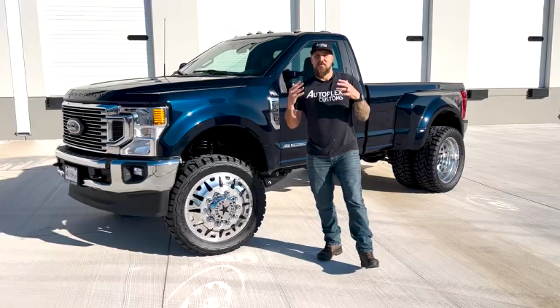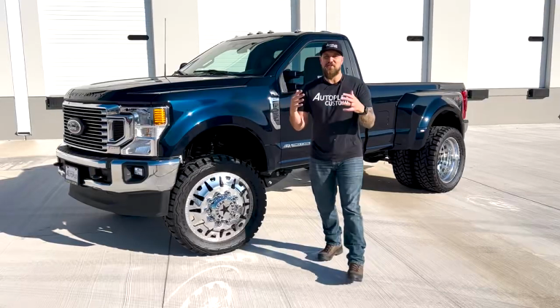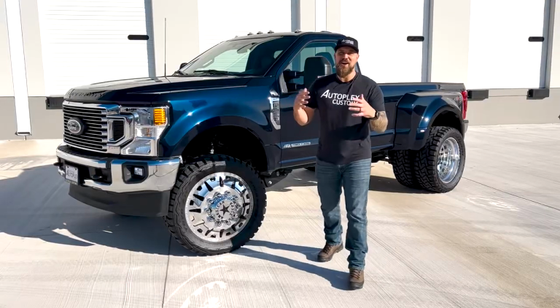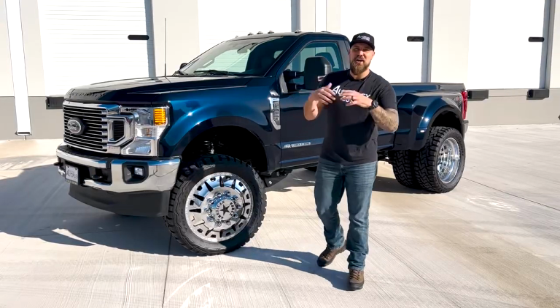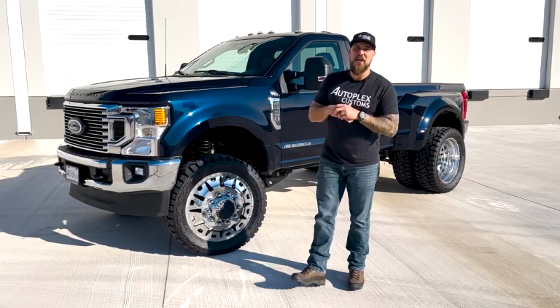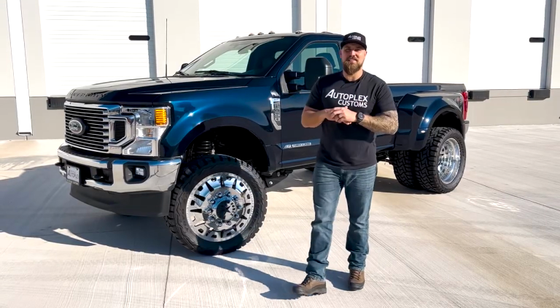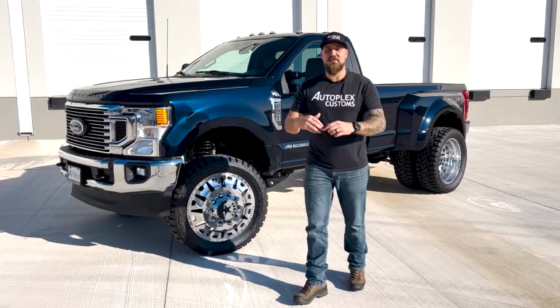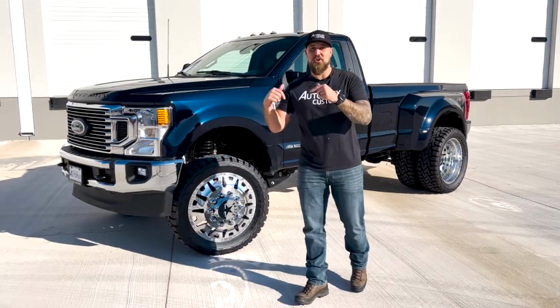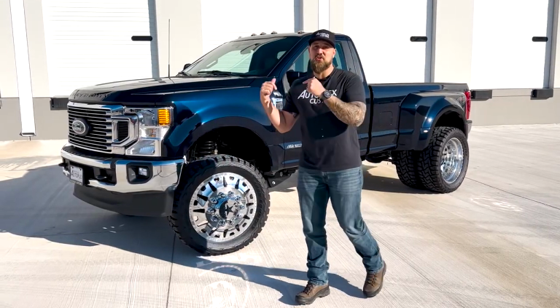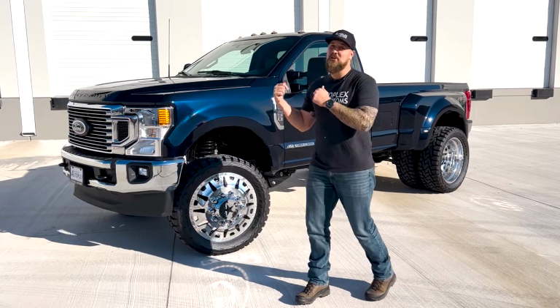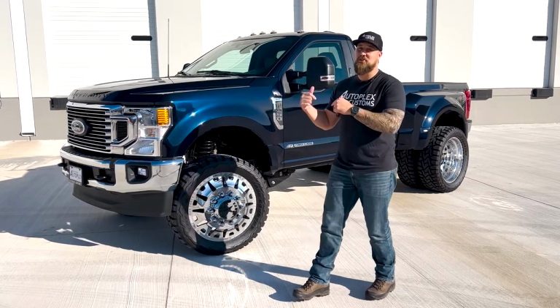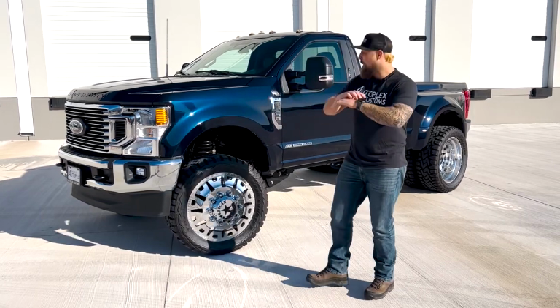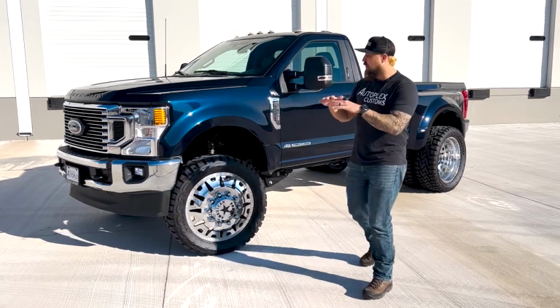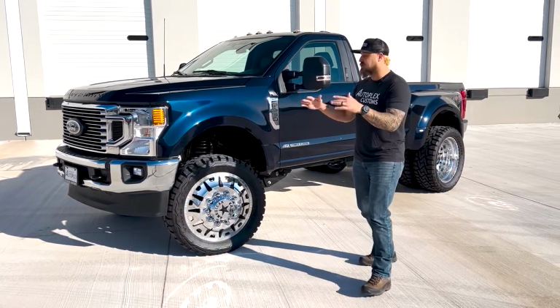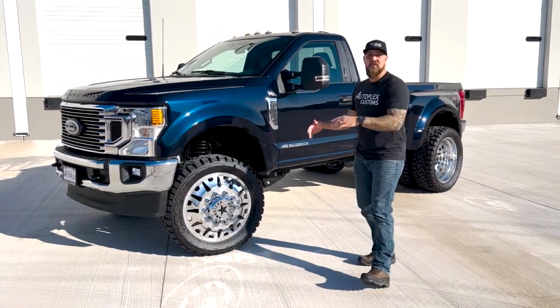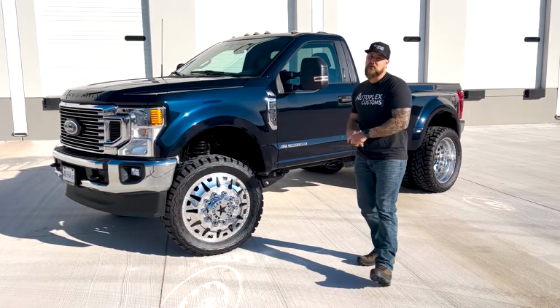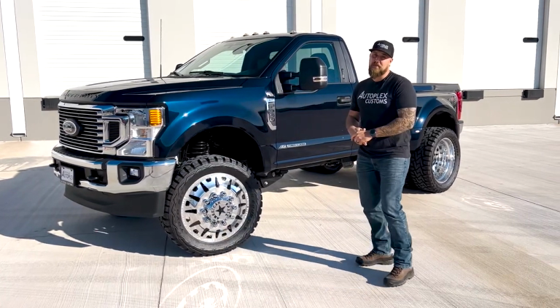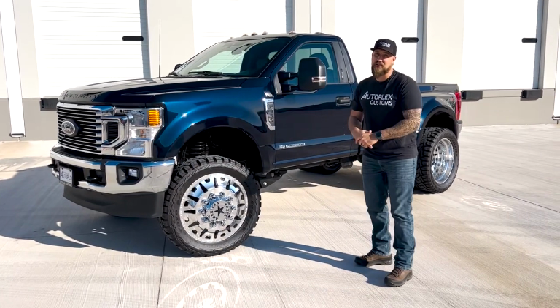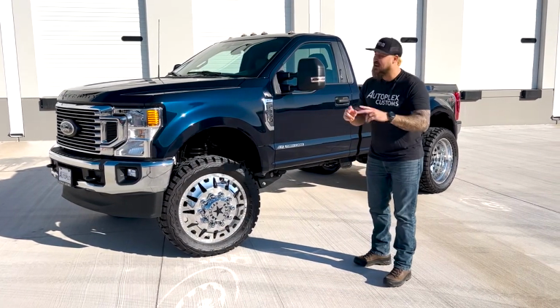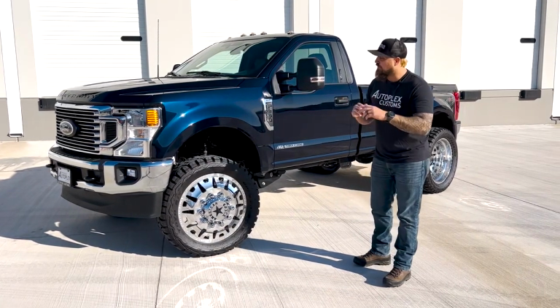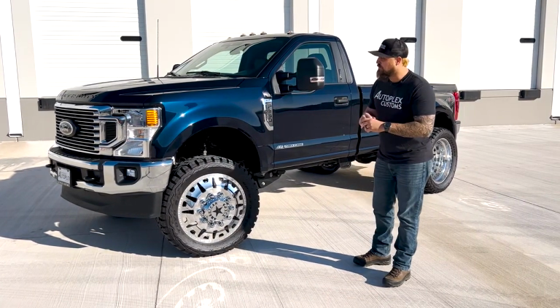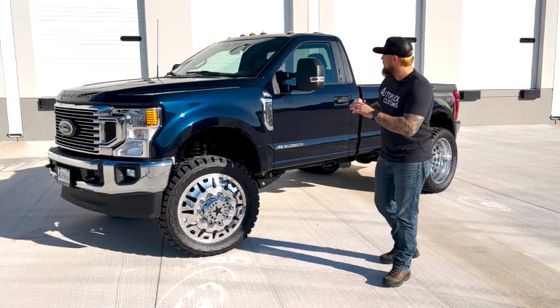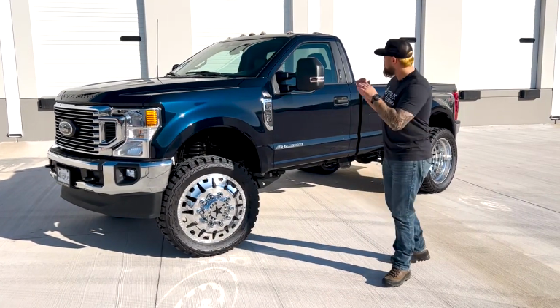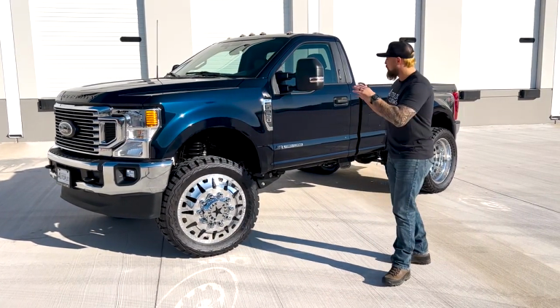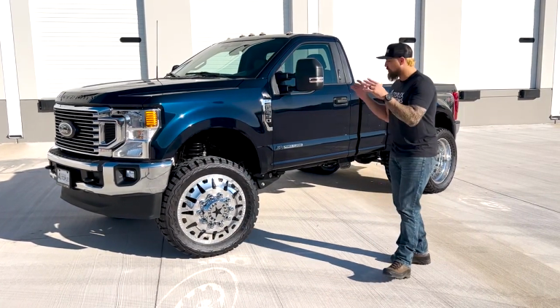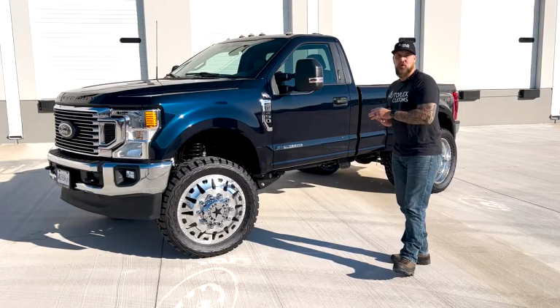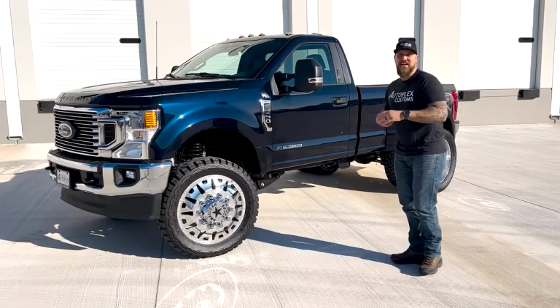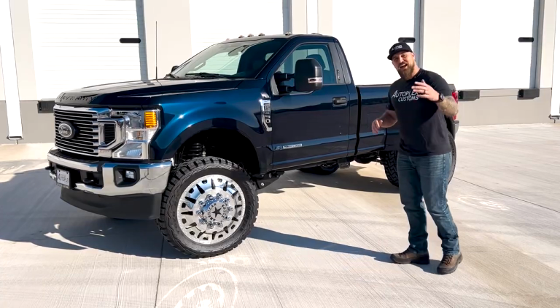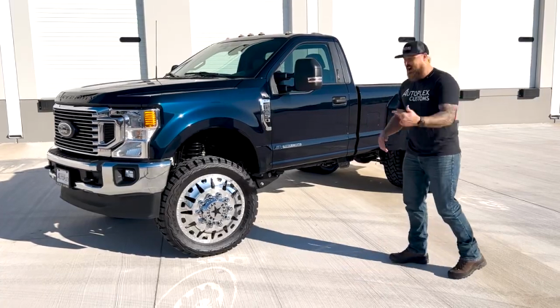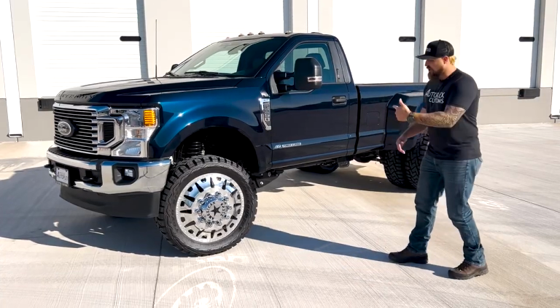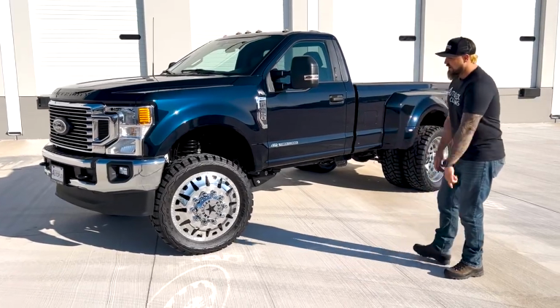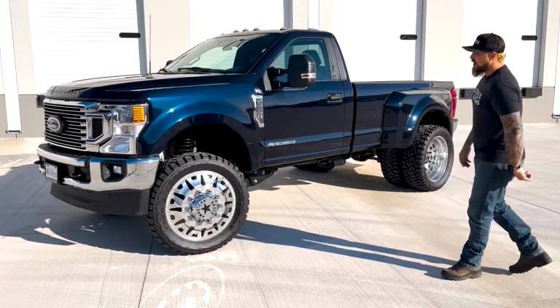What's going on guys, Jonathan with Autoplex Customs here to show you this 2022 brand new F-350 two-door — the little shorty. This truck only has 300 miles on it.